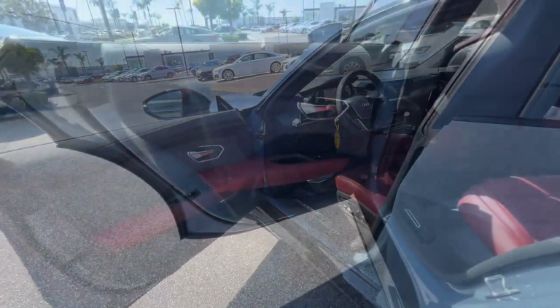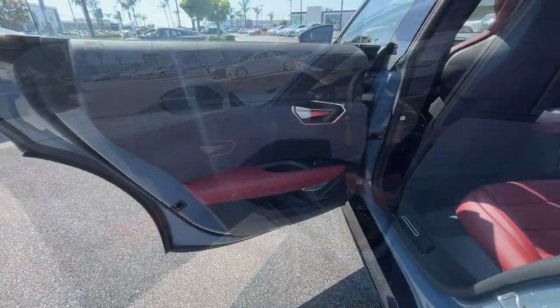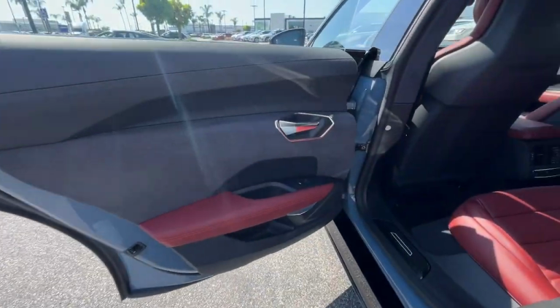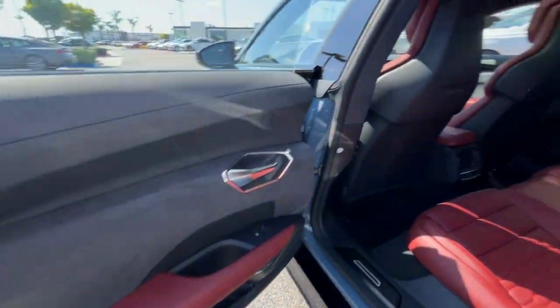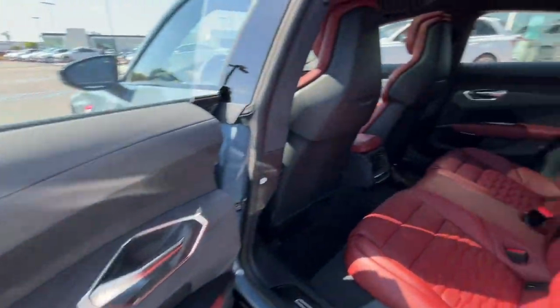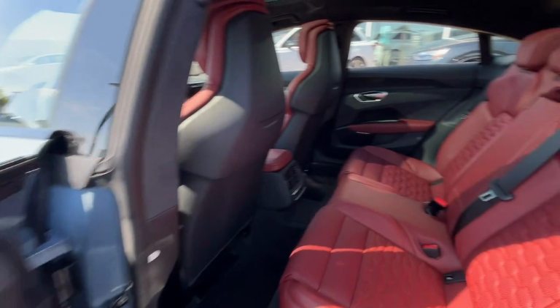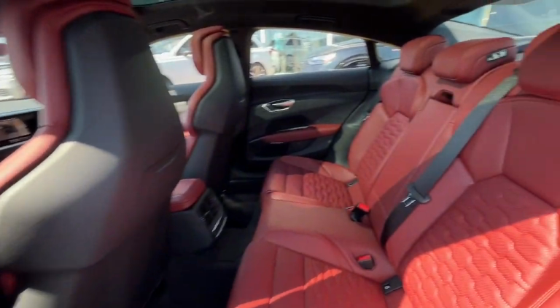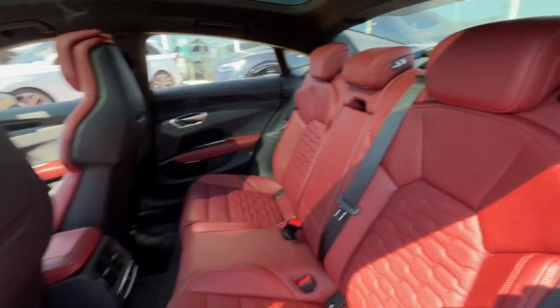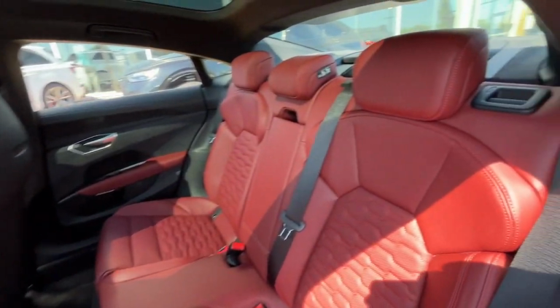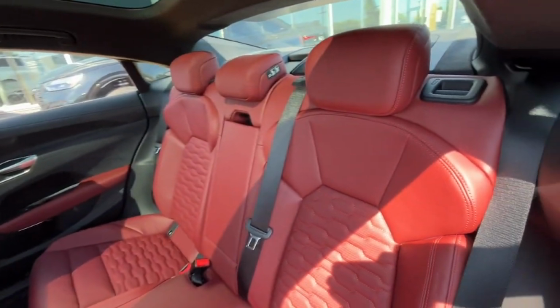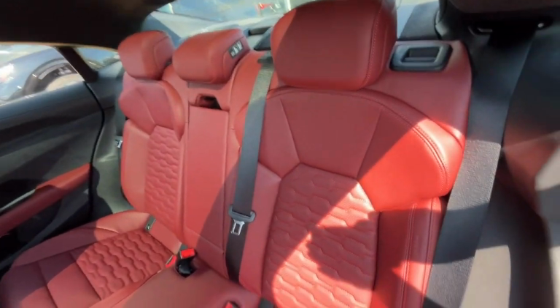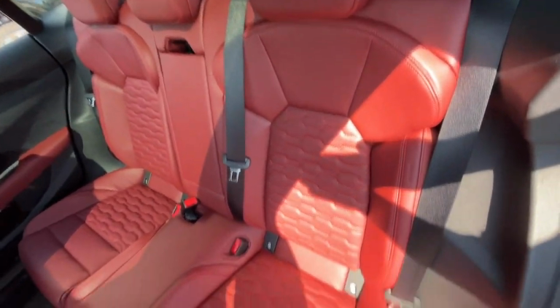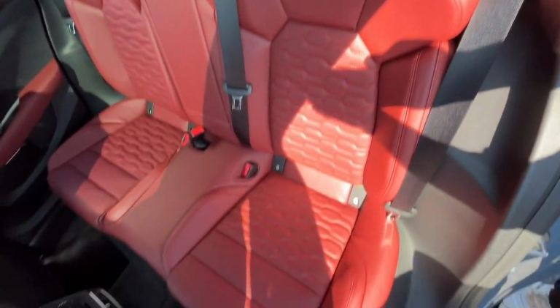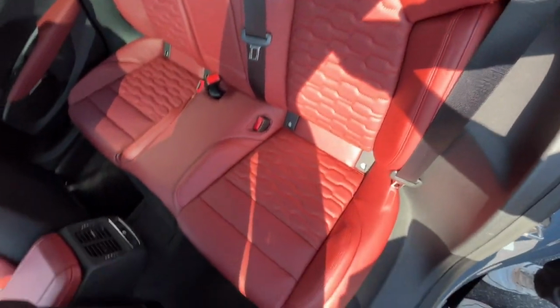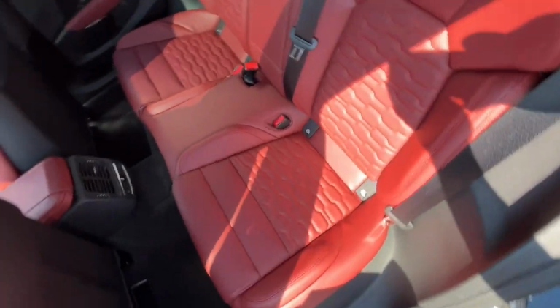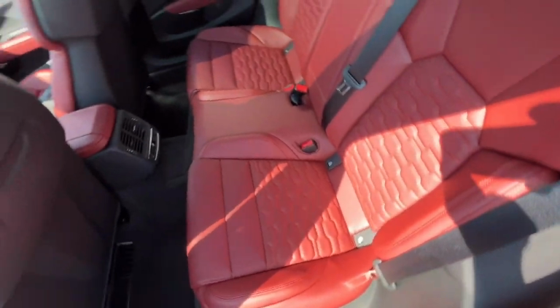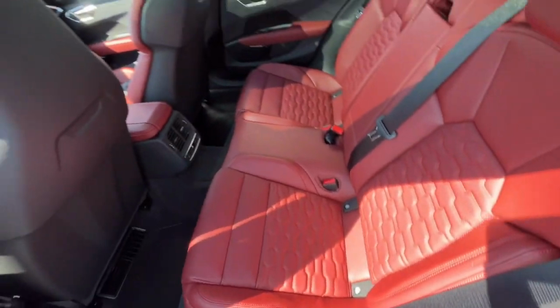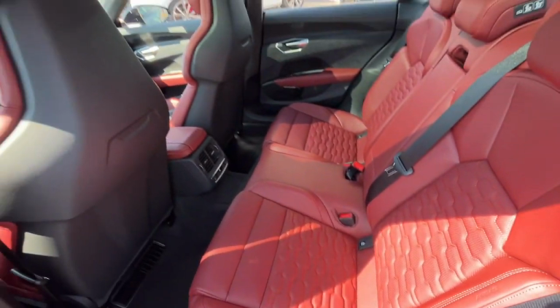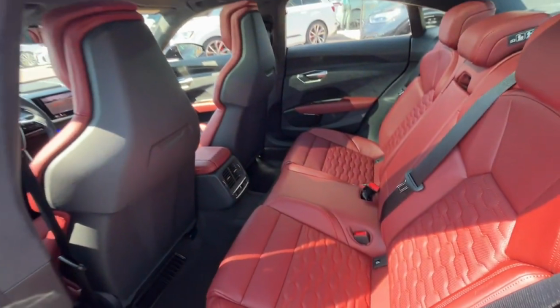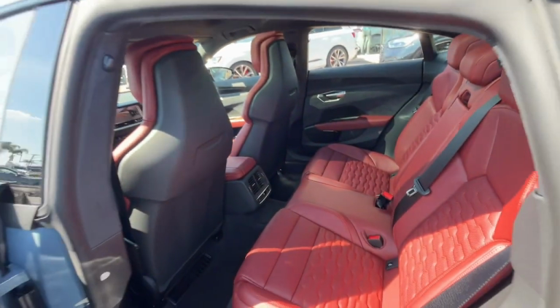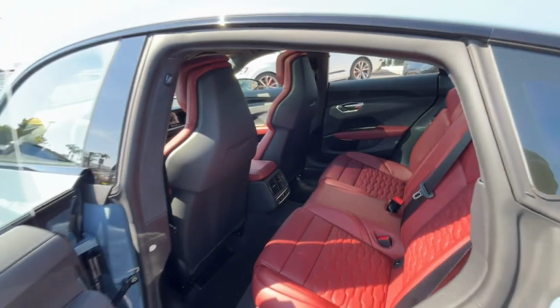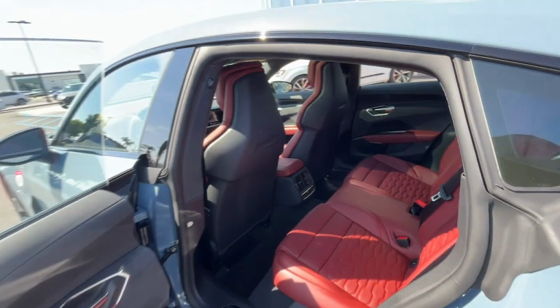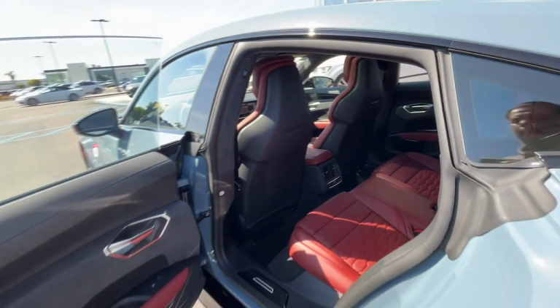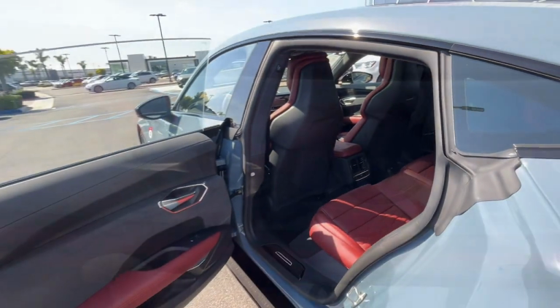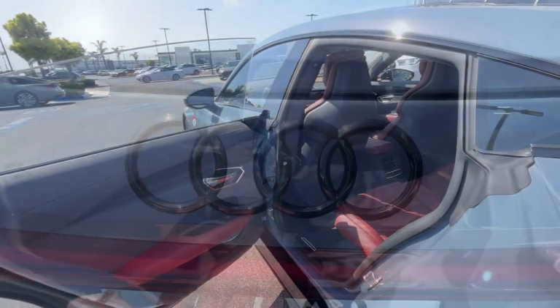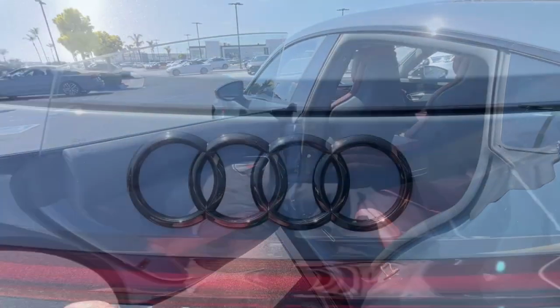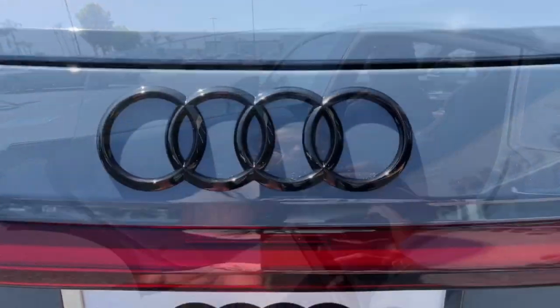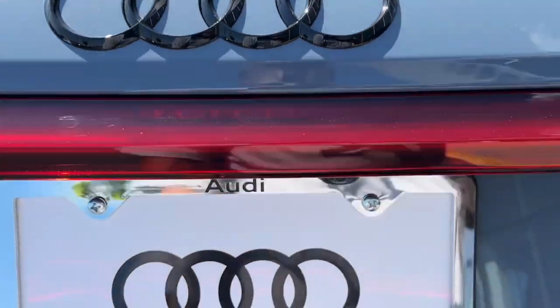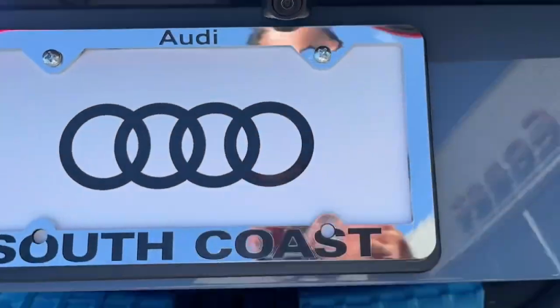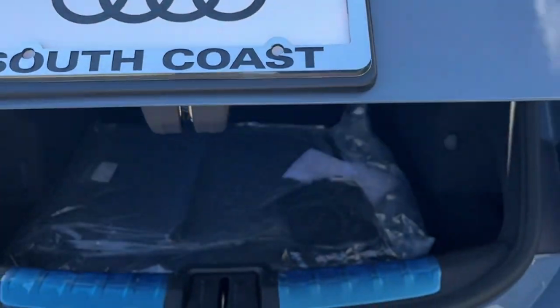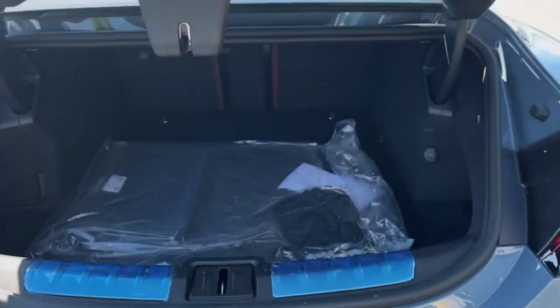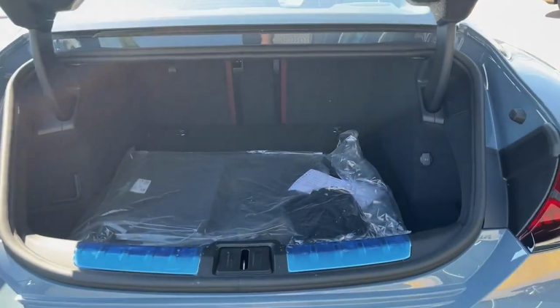Satisfy your hunger for performance and luxury in this future-focused e-tron GT. Come in for a test drive — our team will make it the best part of your day.